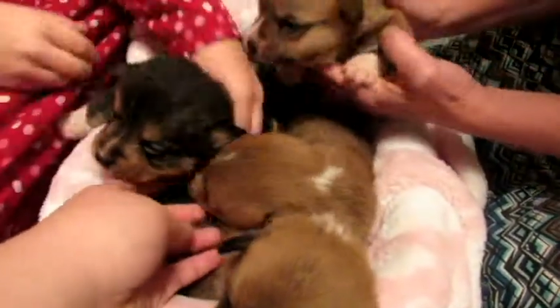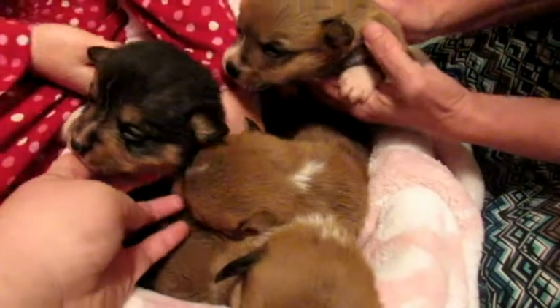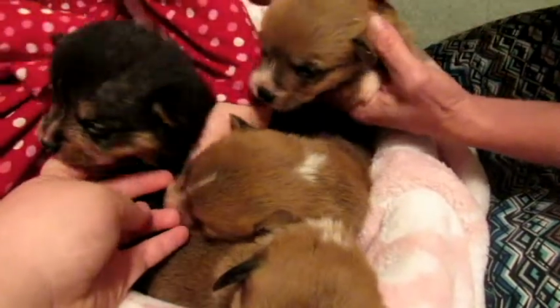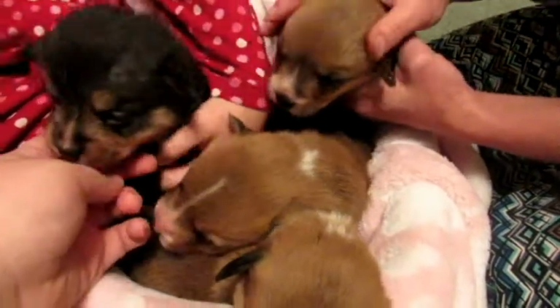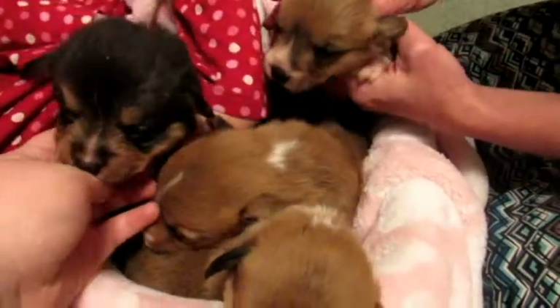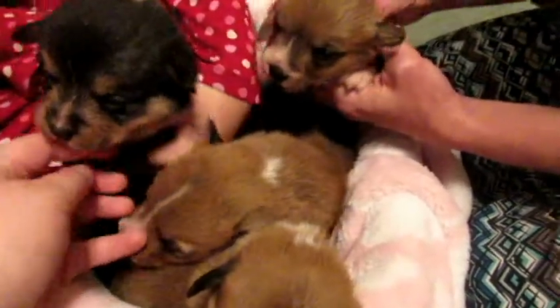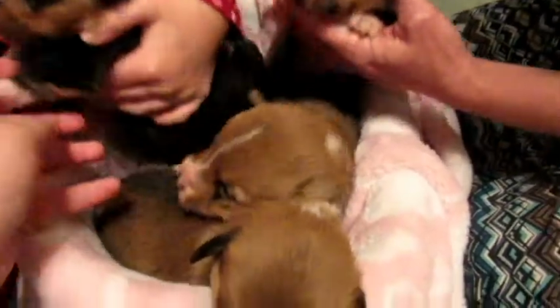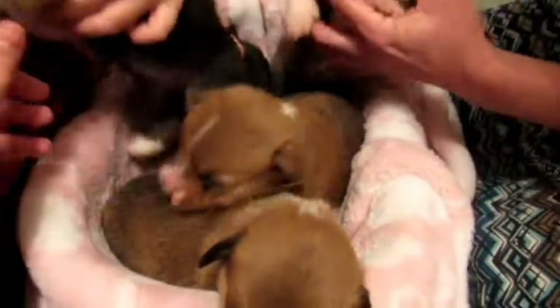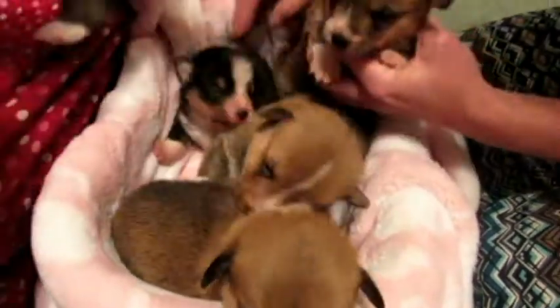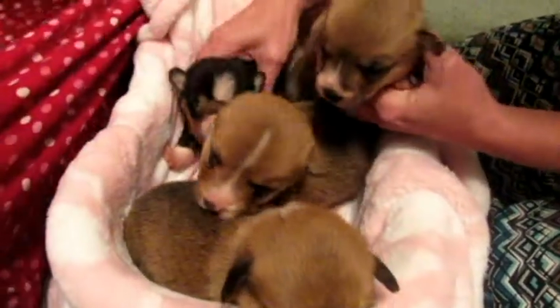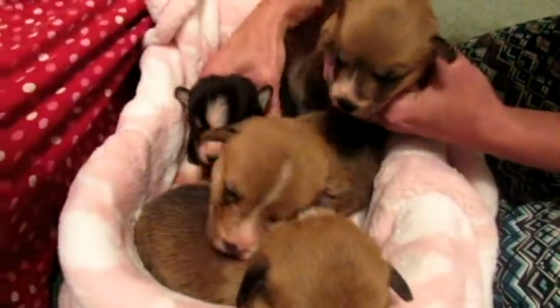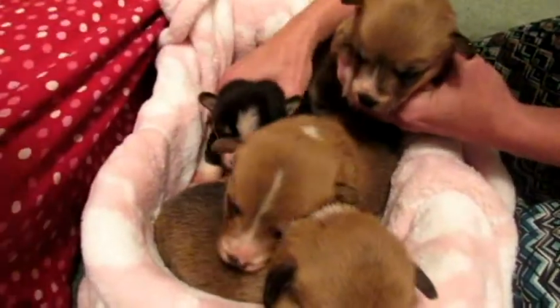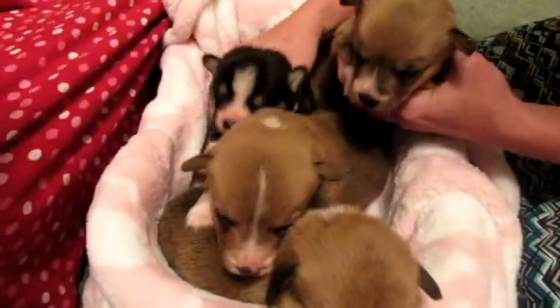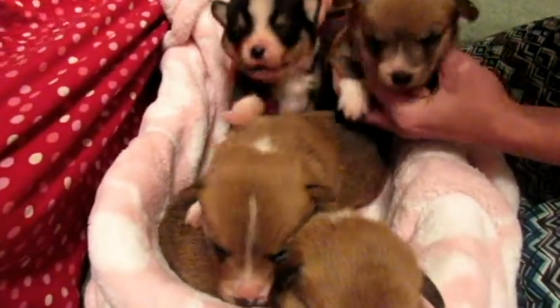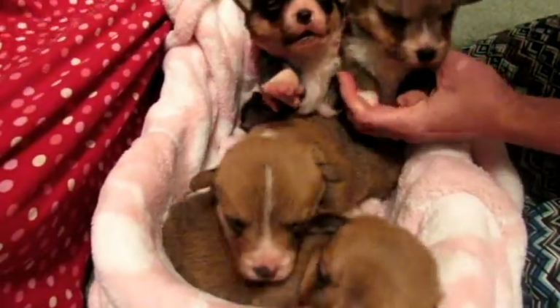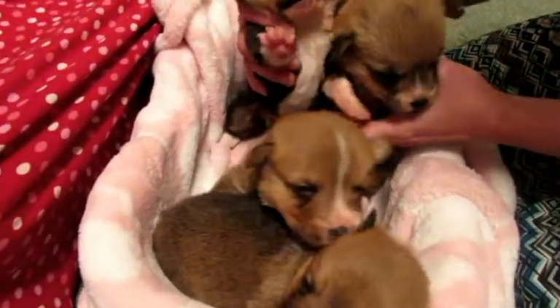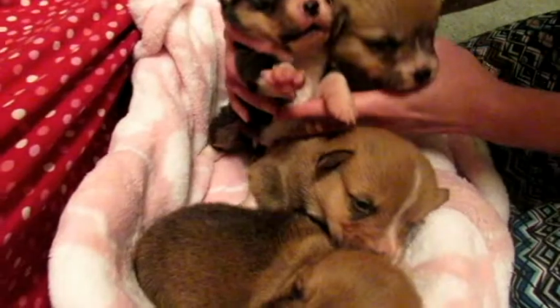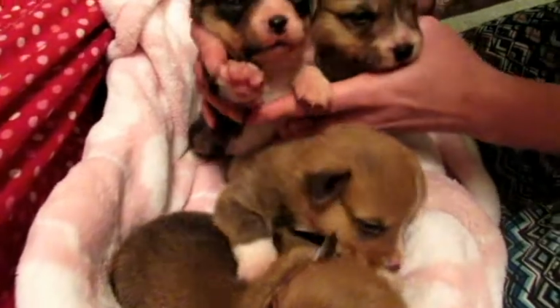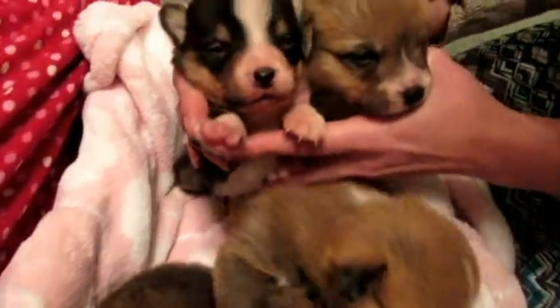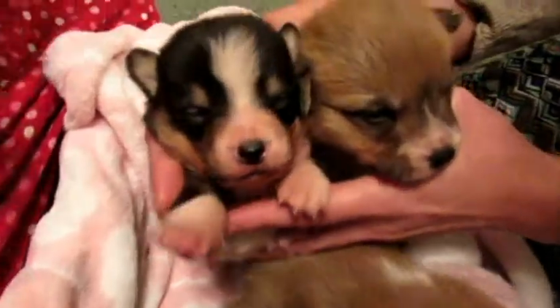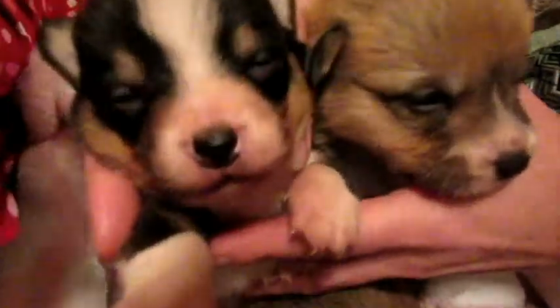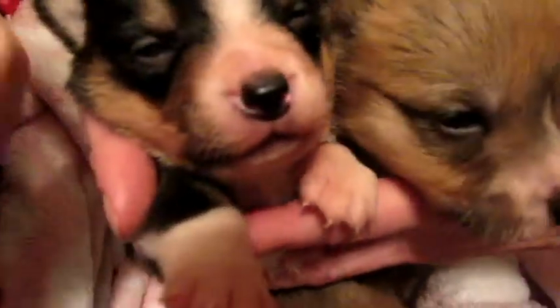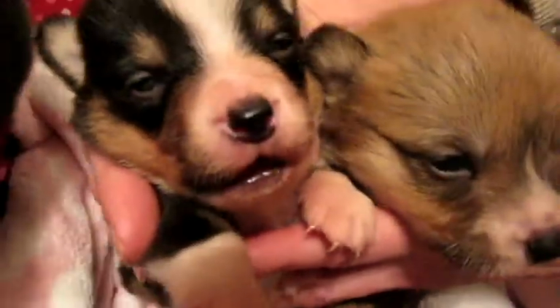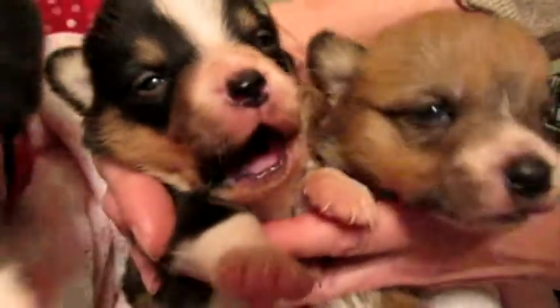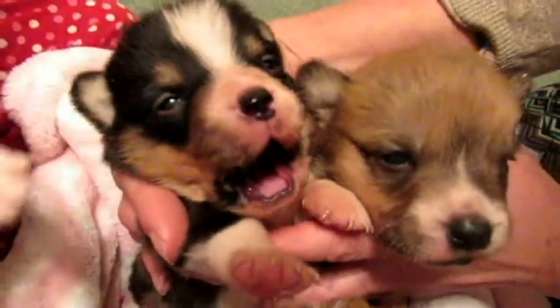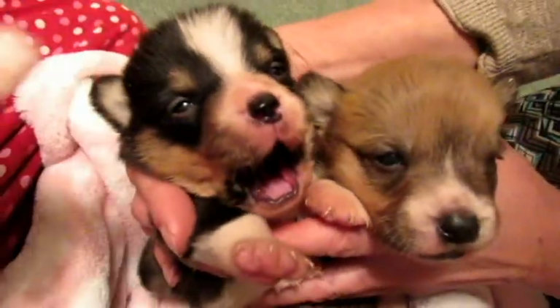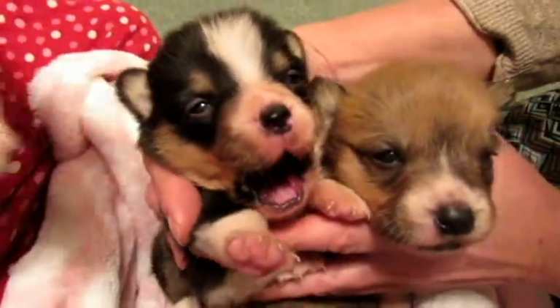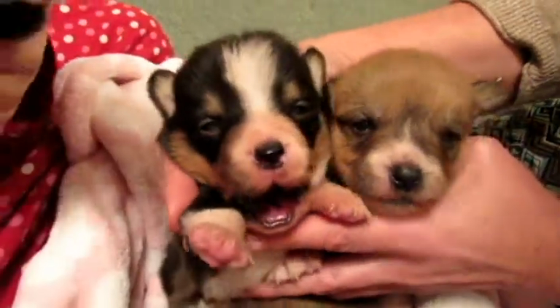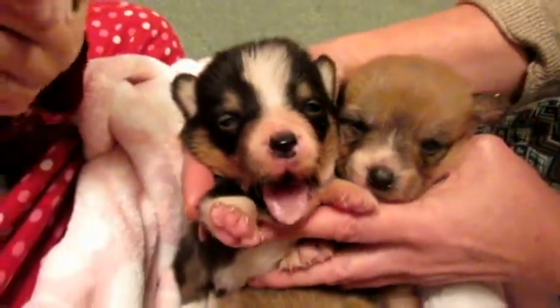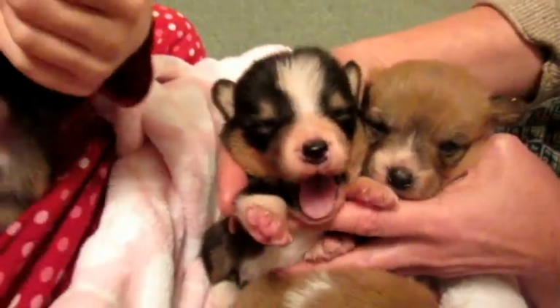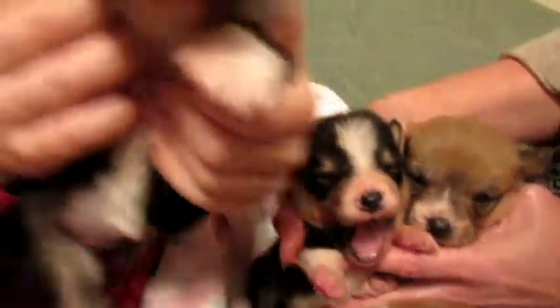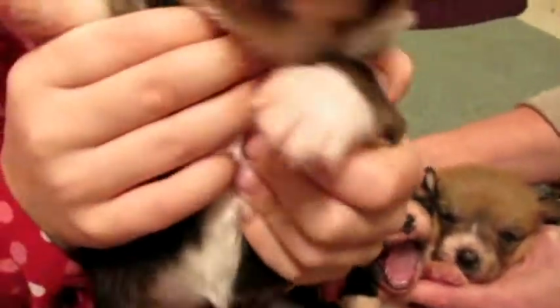We have three reds and two tricolors. We actually have tris now because I don't think we've ever shown tricolors. Look at the little tricolors — aren't they so cute? Their eyes are open too.